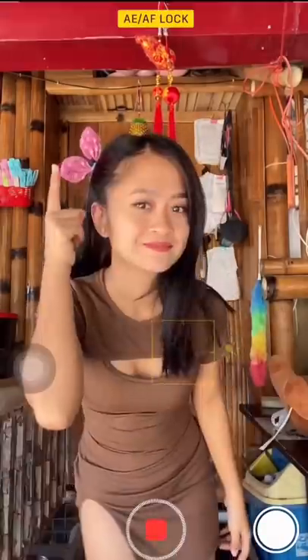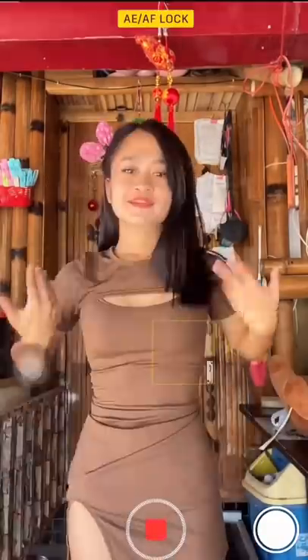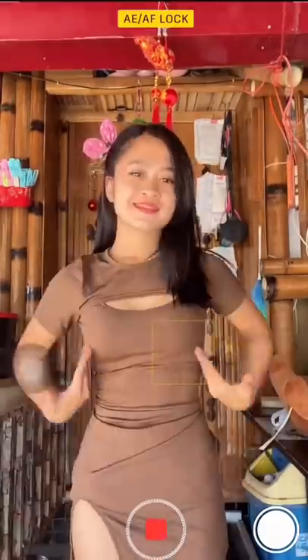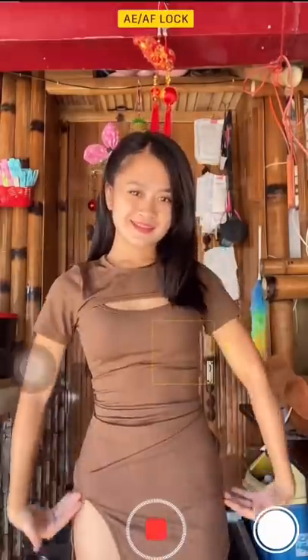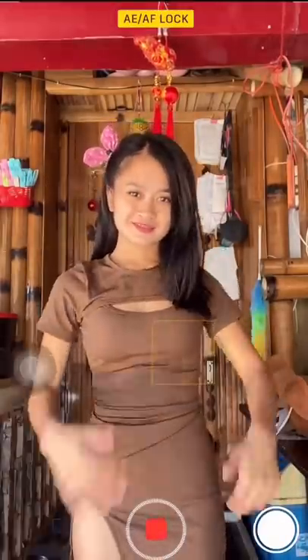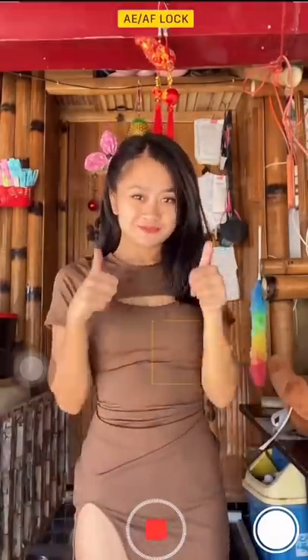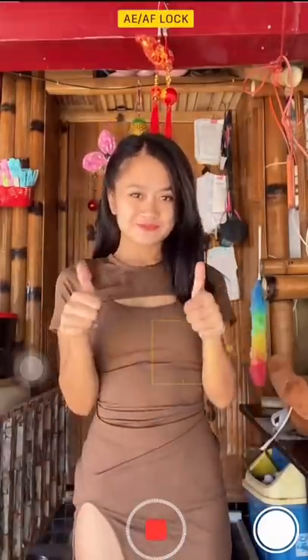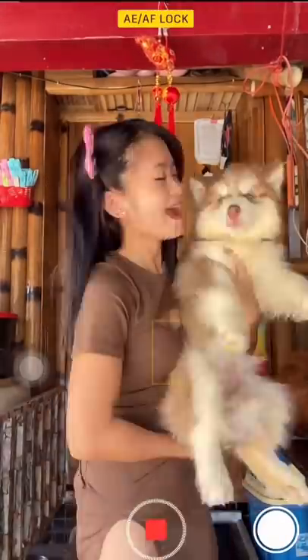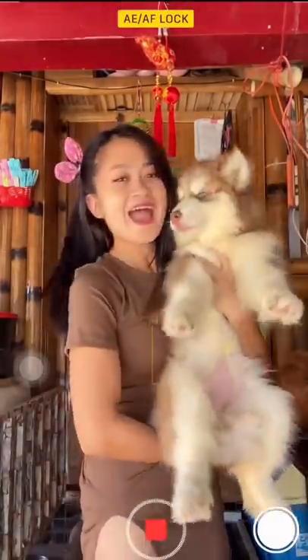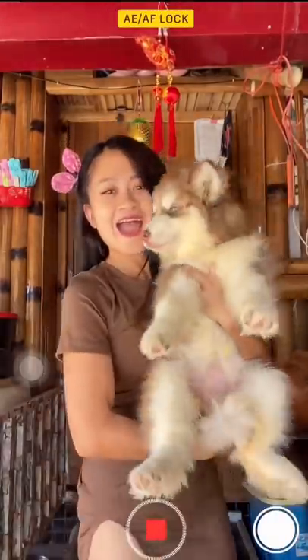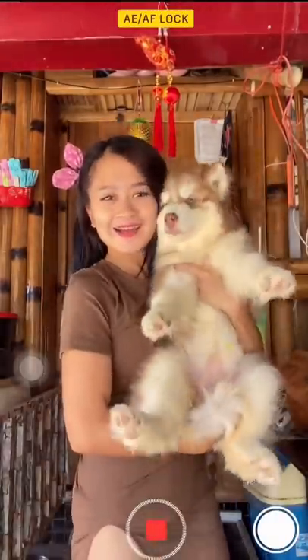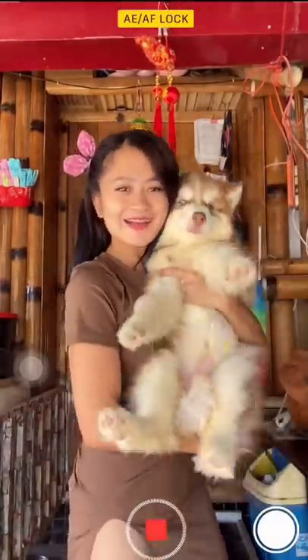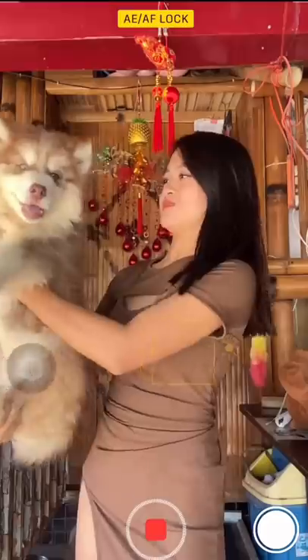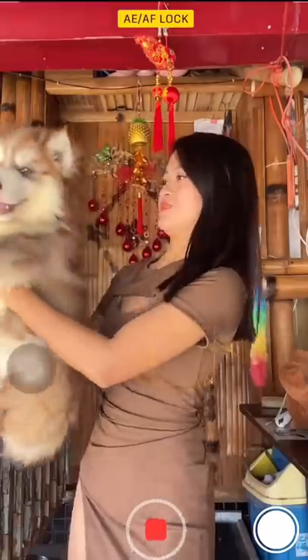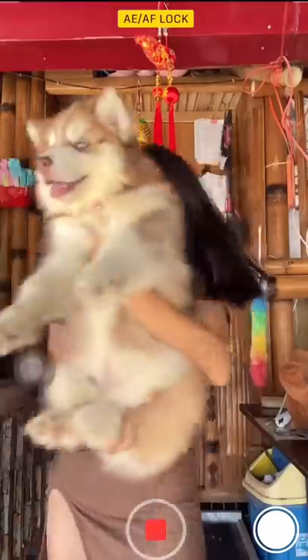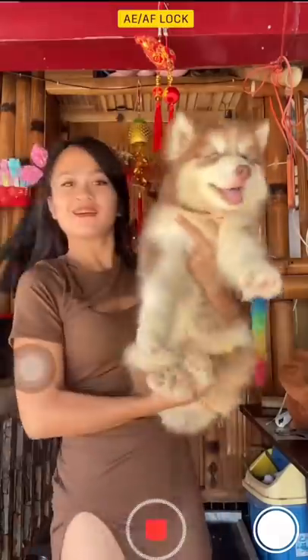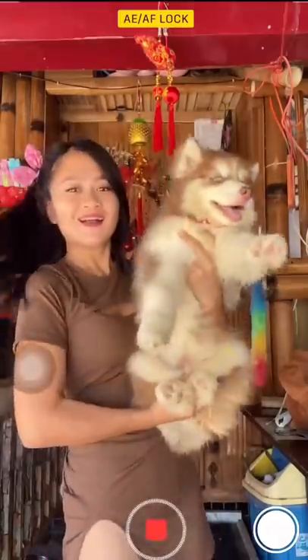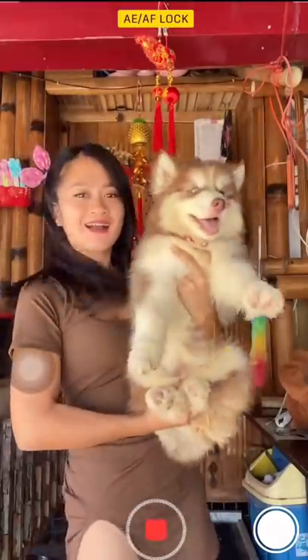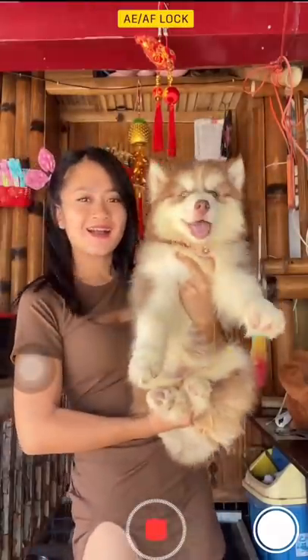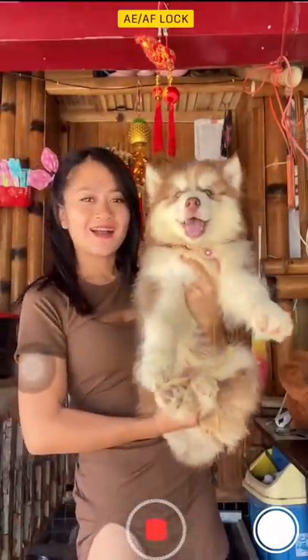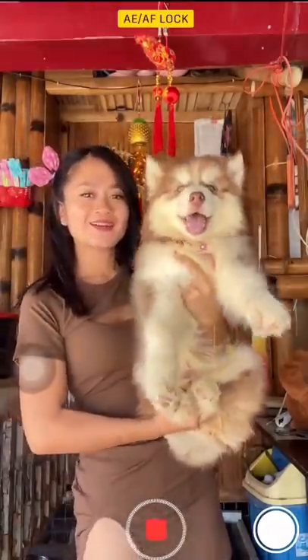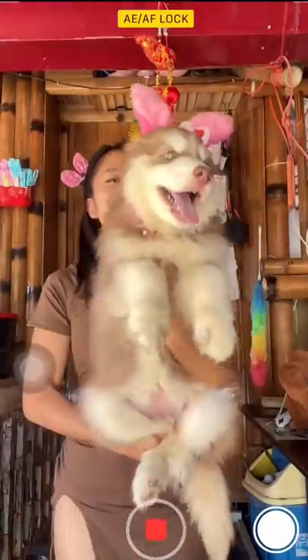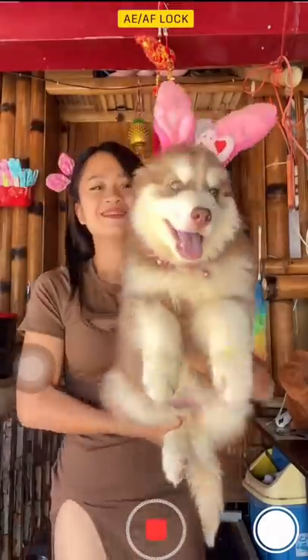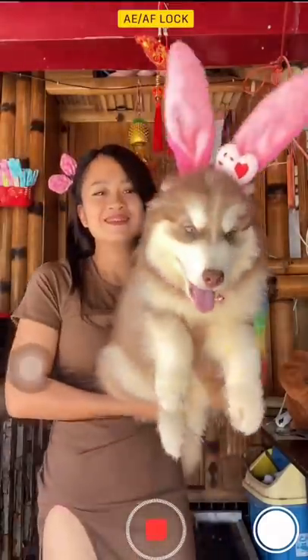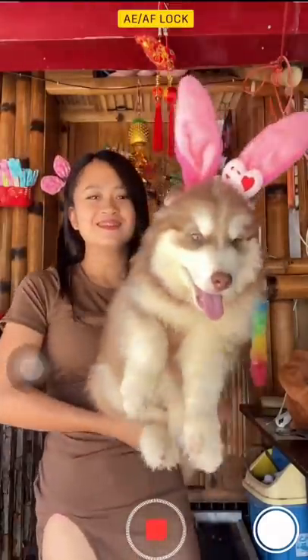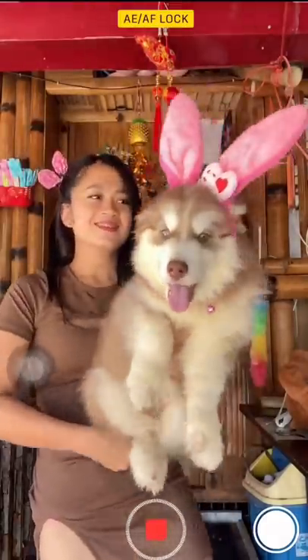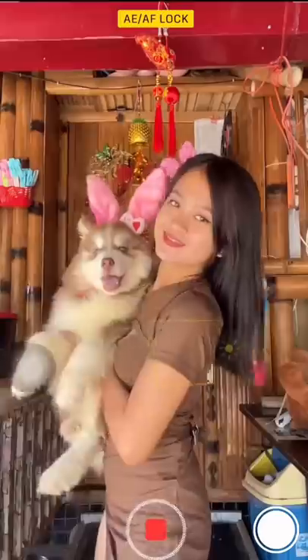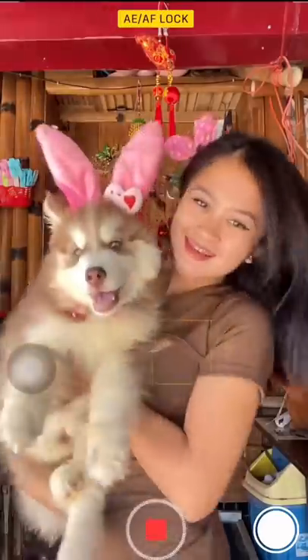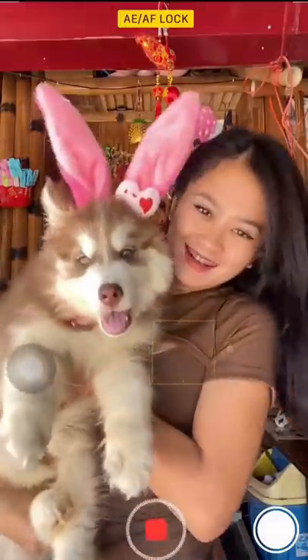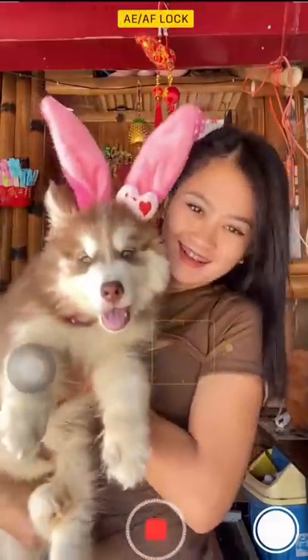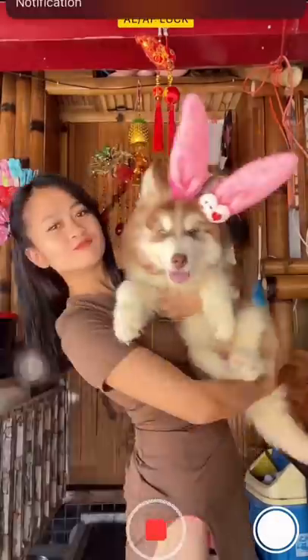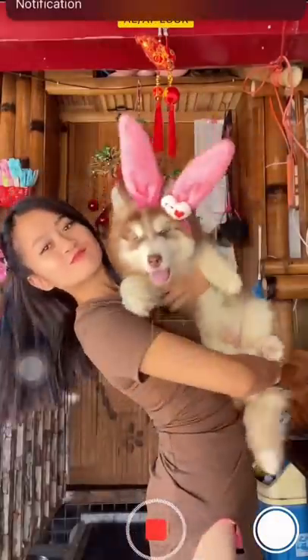Now that I'm dressed and ready, let's bring out a cute little baby. Just like what we did on the first part, a gentle swipe from left to right — and no dogs were harmed in doing this video.